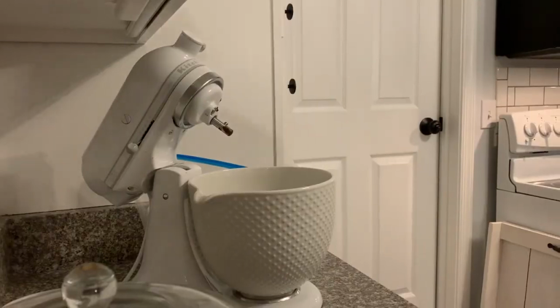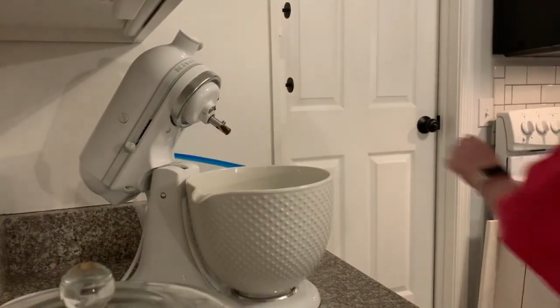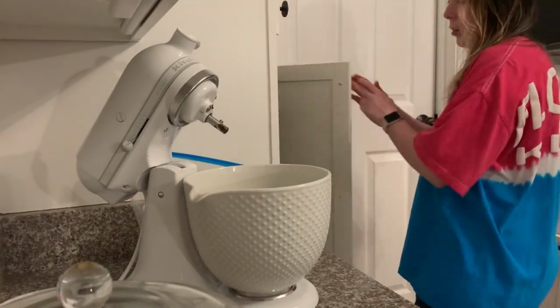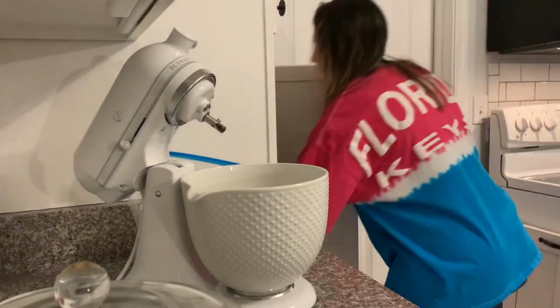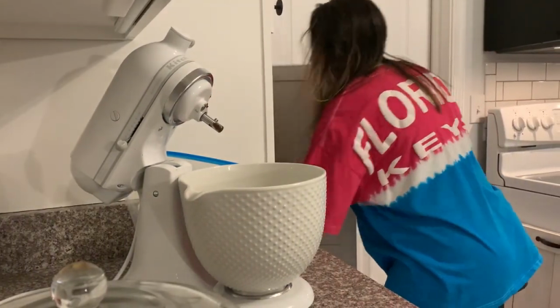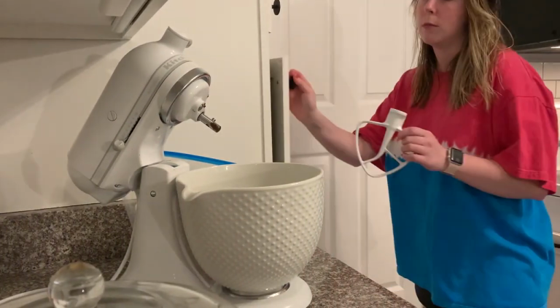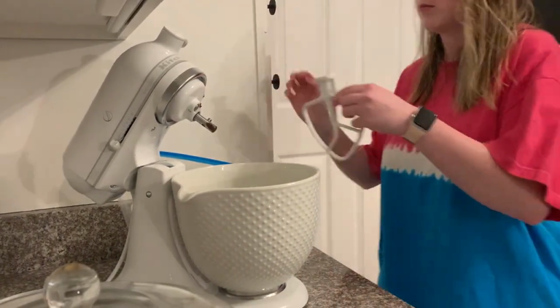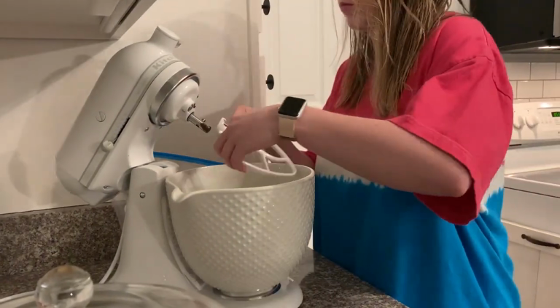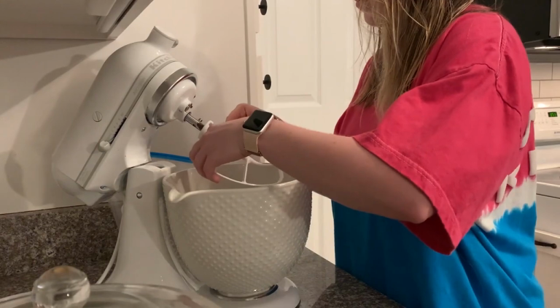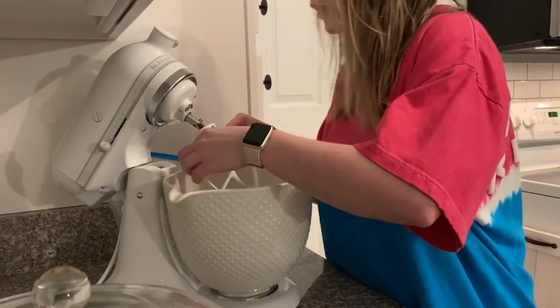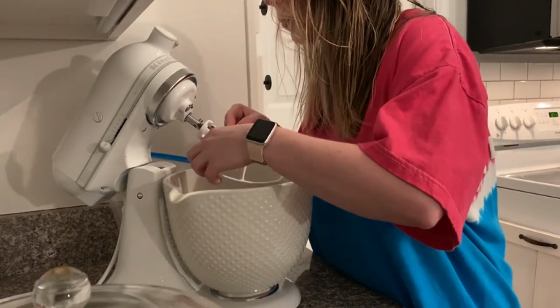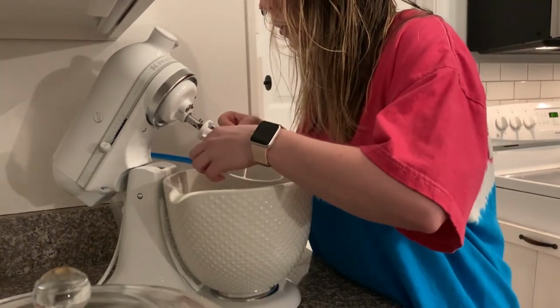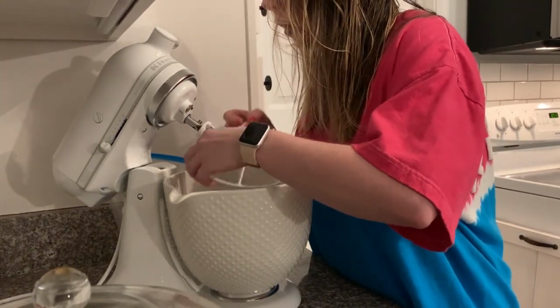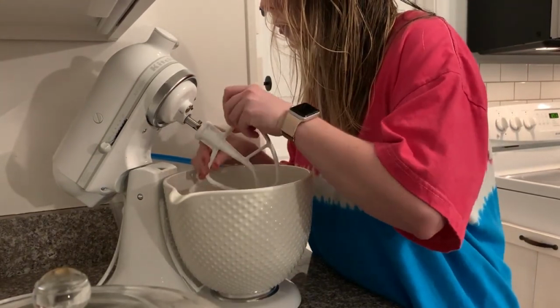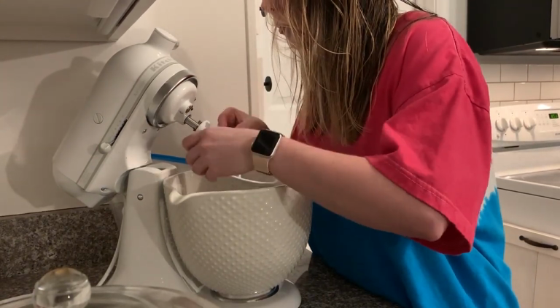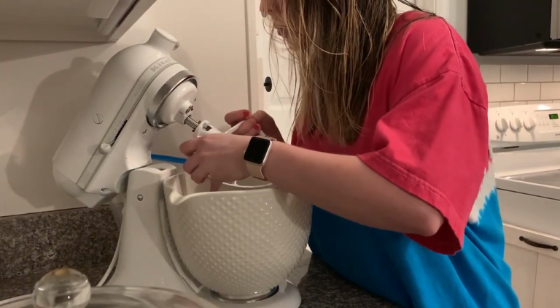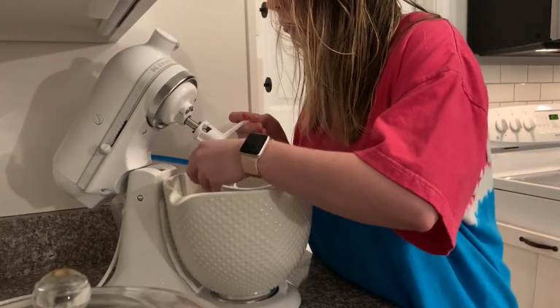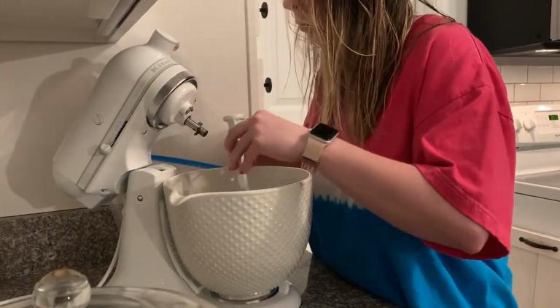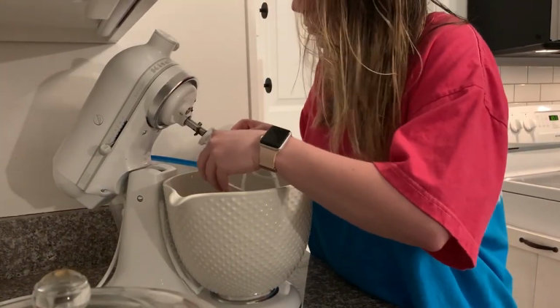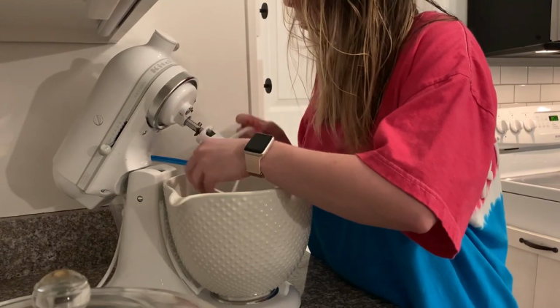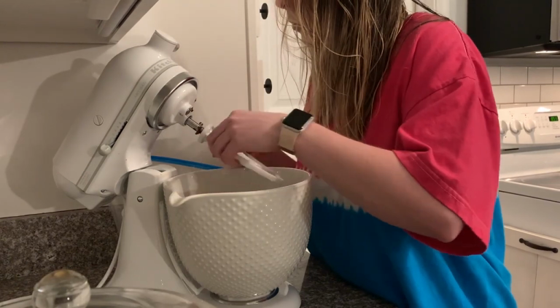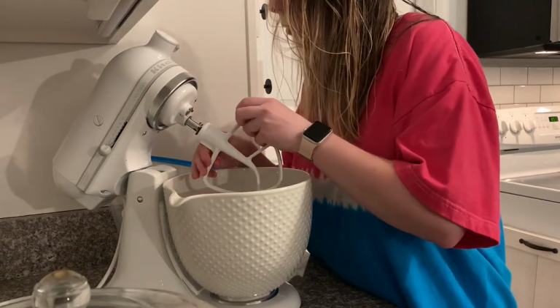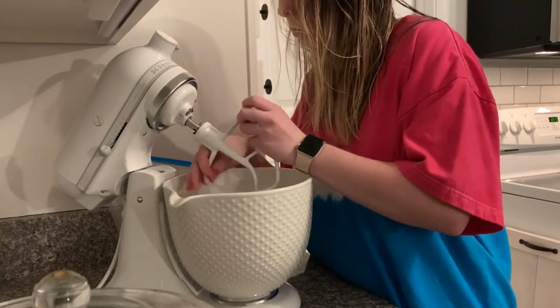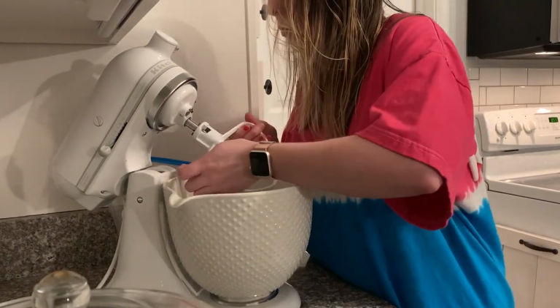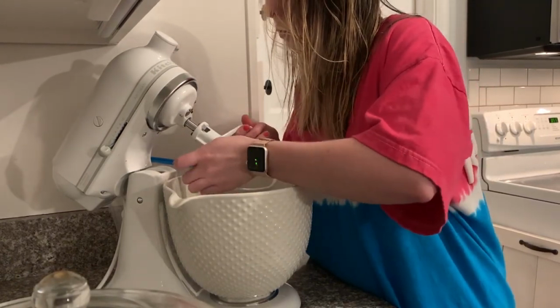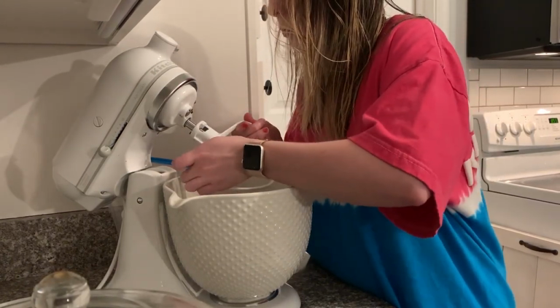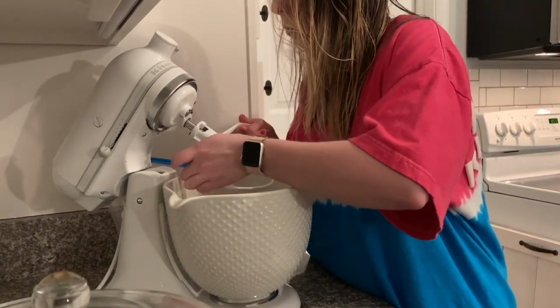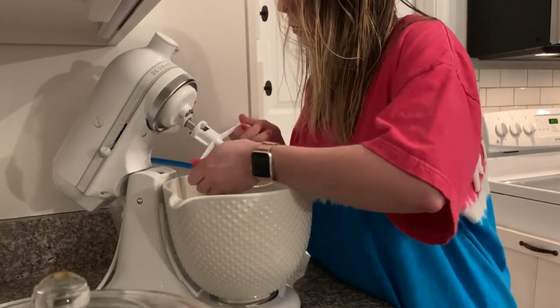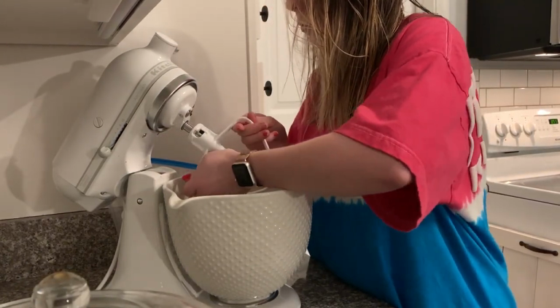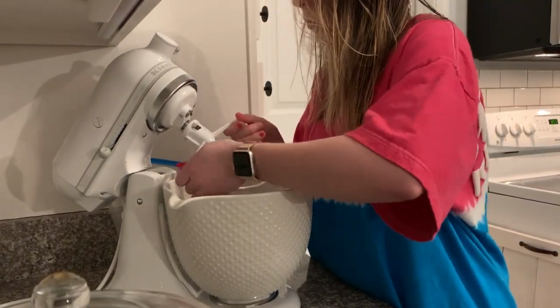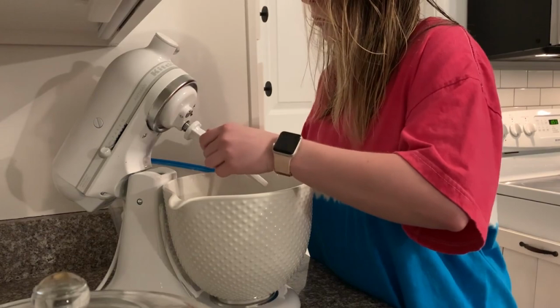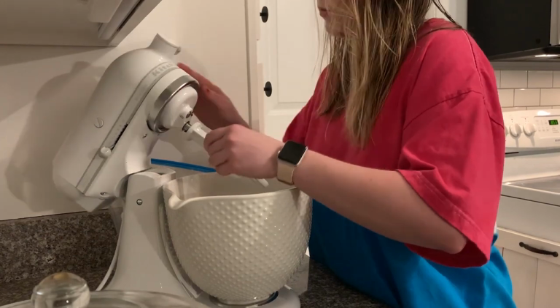It's a little bit later now and the cookies have come out of the oven and fully cooled. You want to make sure they are completely cooled before assembling them with the buttercream, and that's what I'm getting started on right now. This buttercream was so simple to make and really delicious.